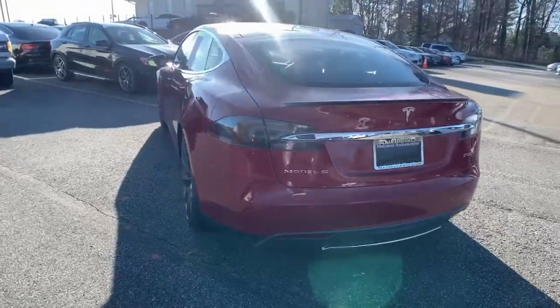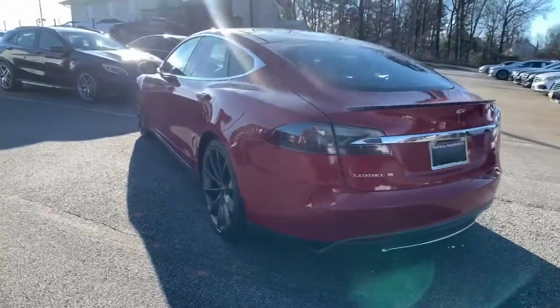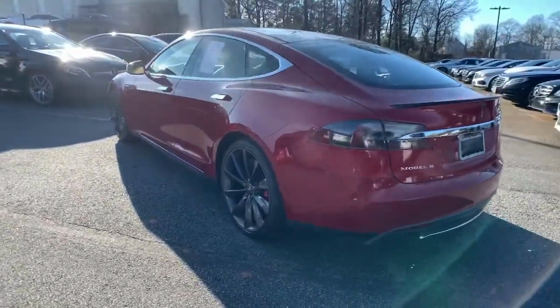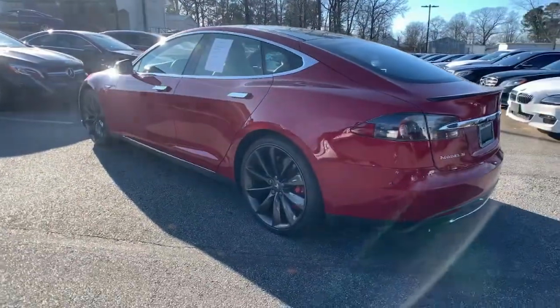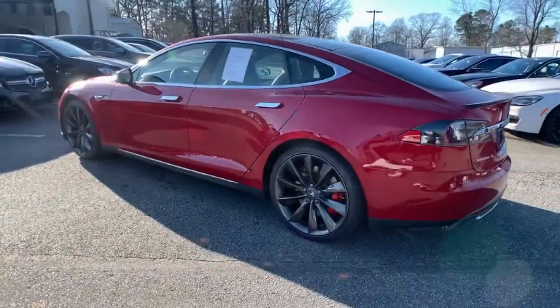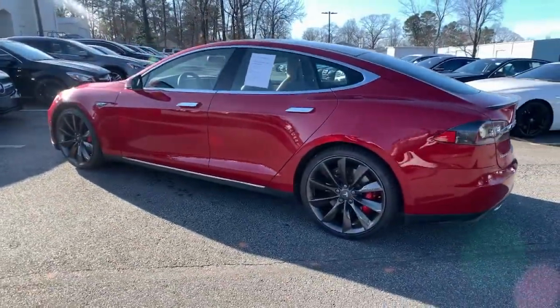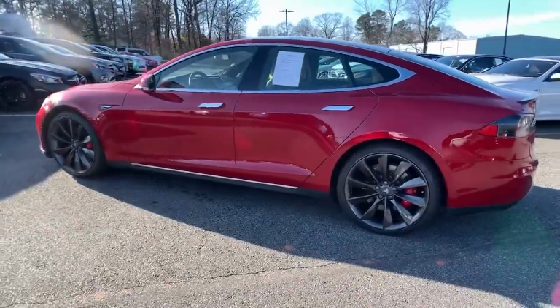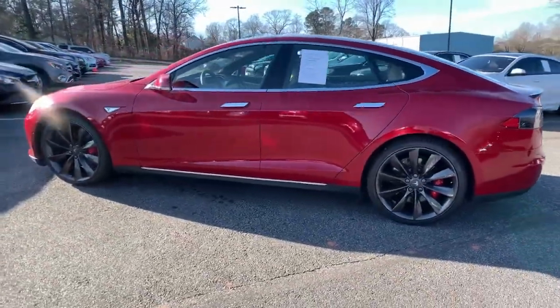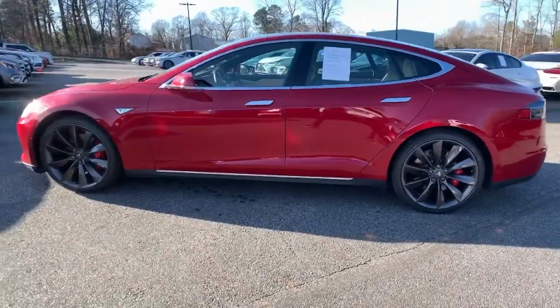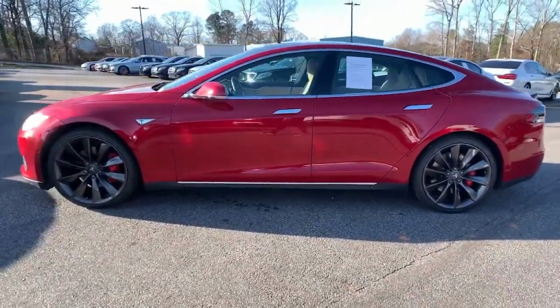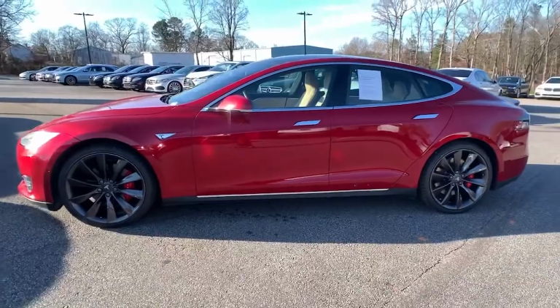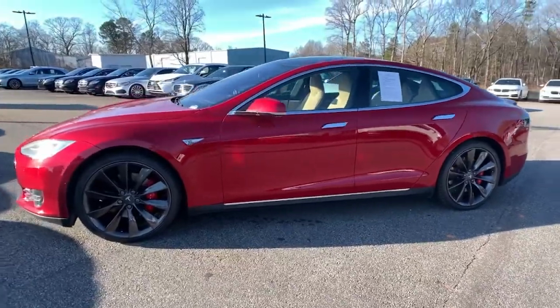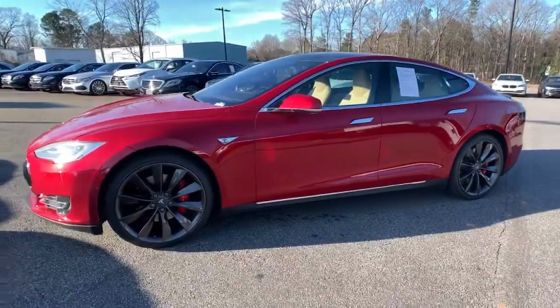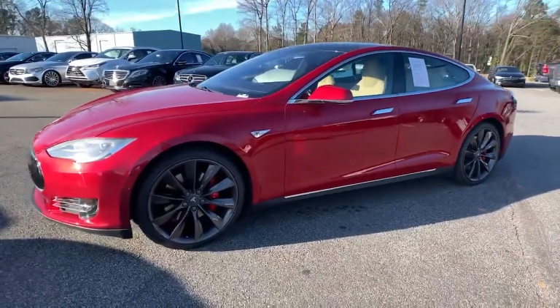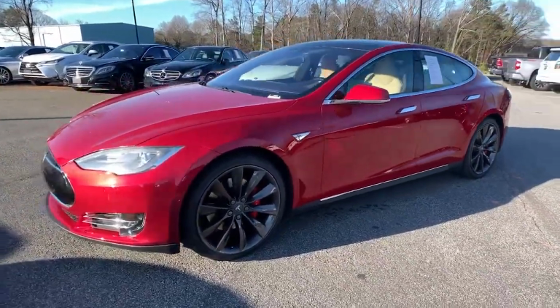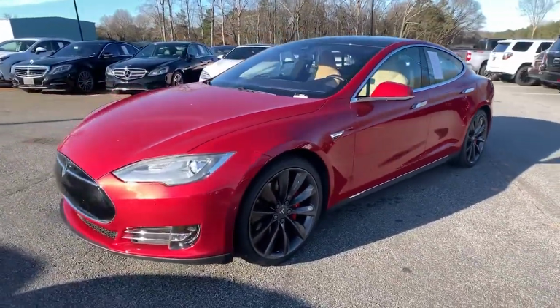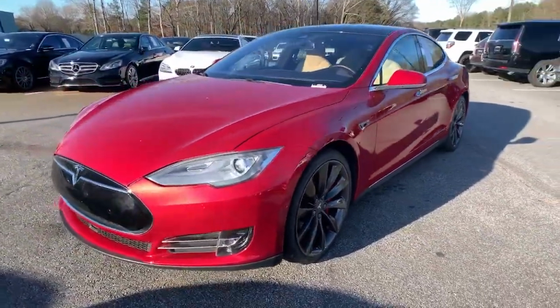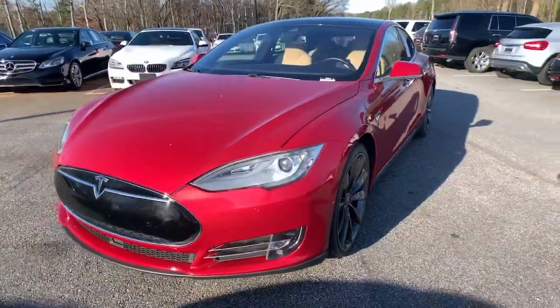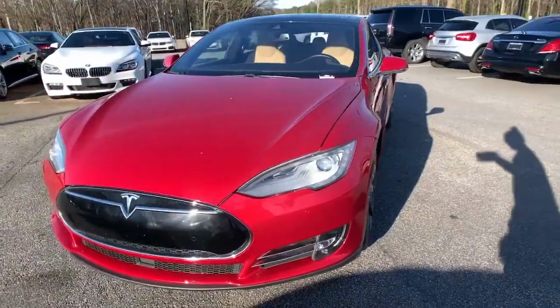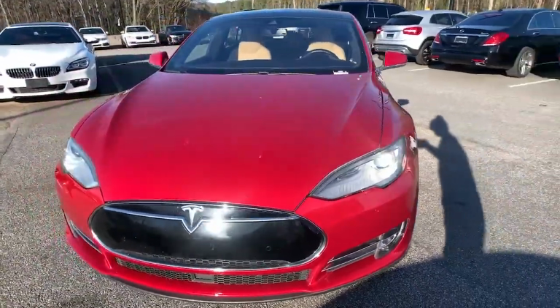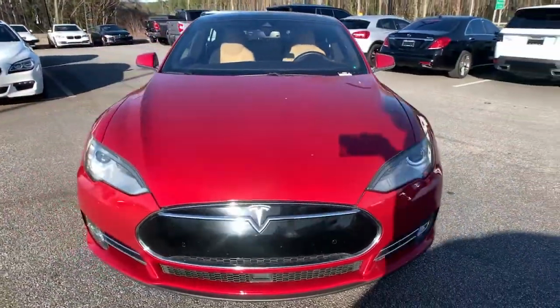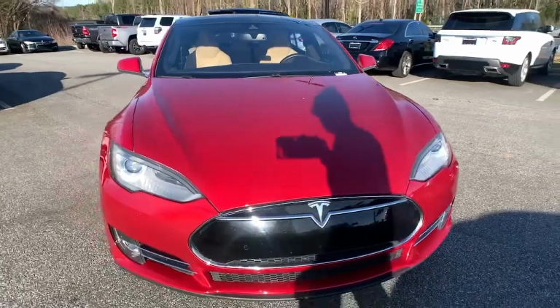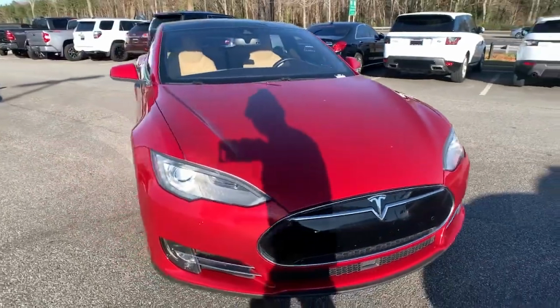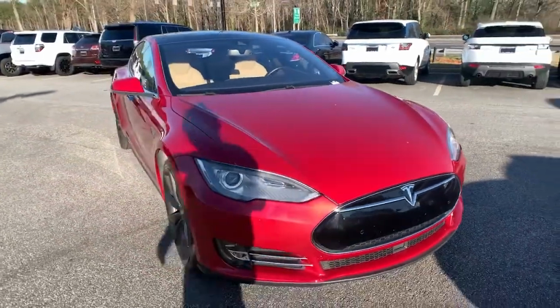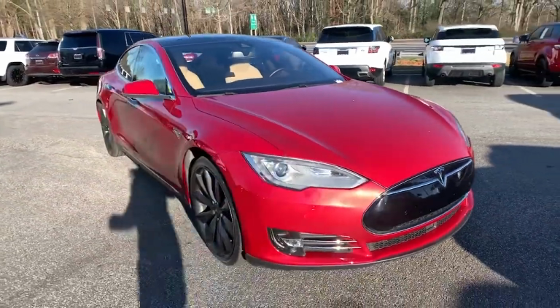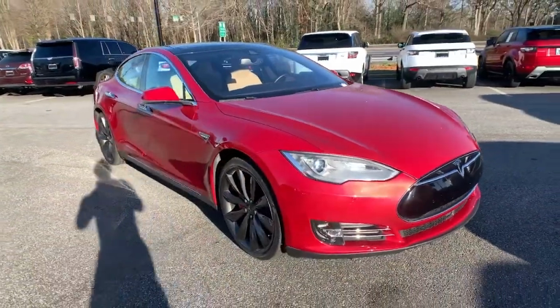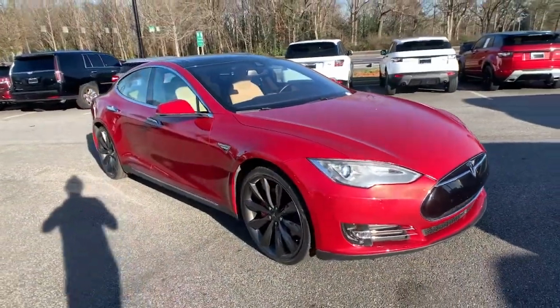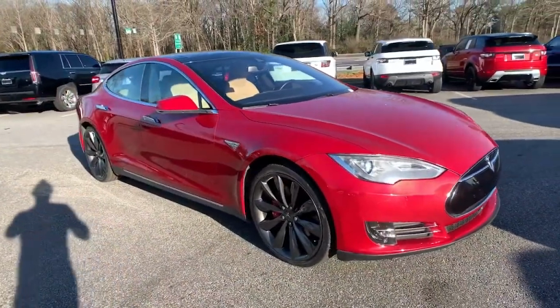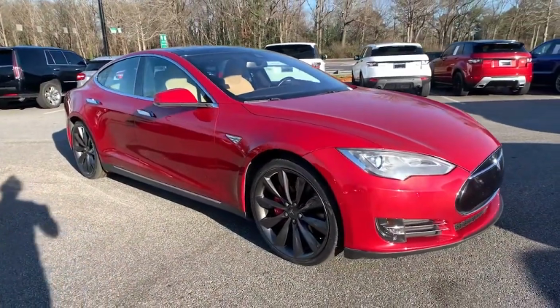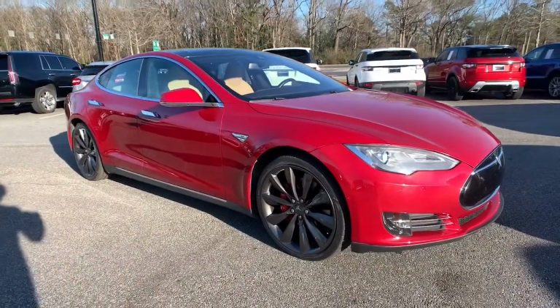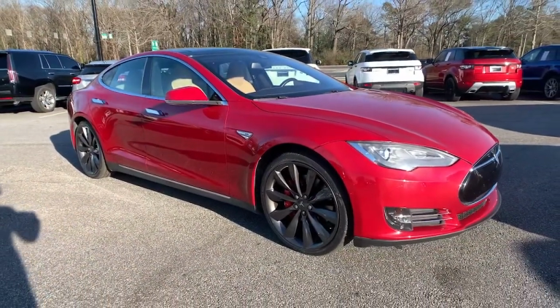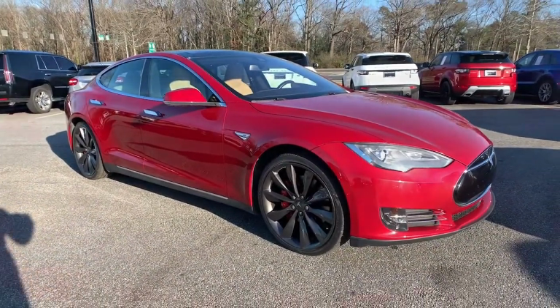Step into tomorrow today with this potent Tesla Model S, the eco-friendly sports sedan that gives you blistering acceleration, an industry-leading range, full-time all-wheel drive, and a premium cabin environment wrapped in modern minimalist style.